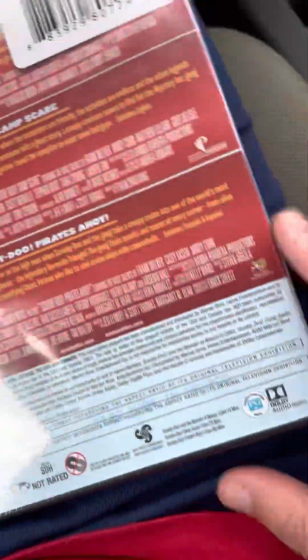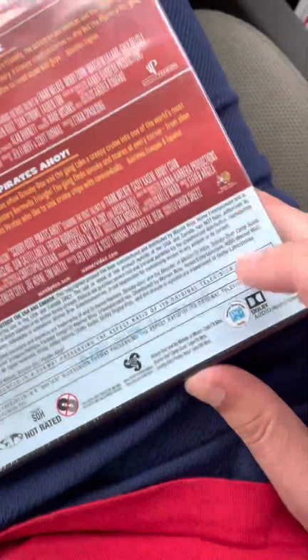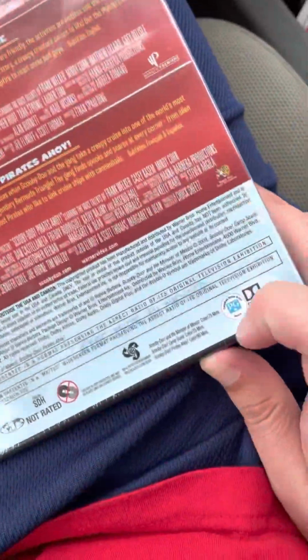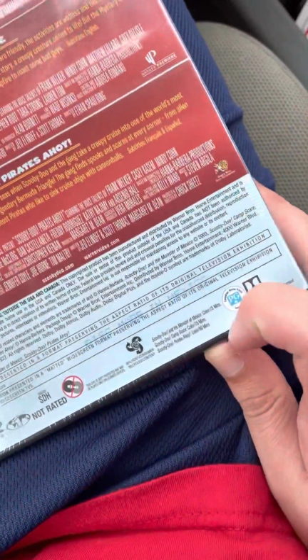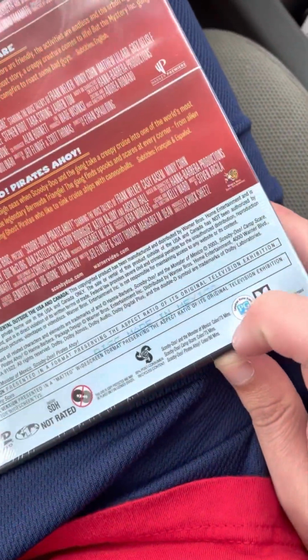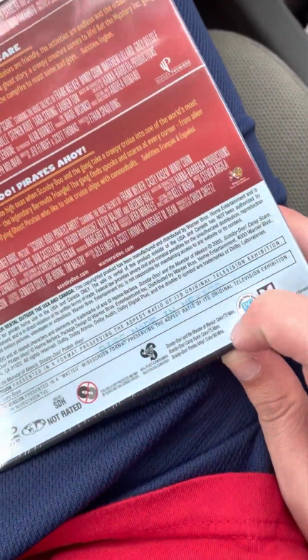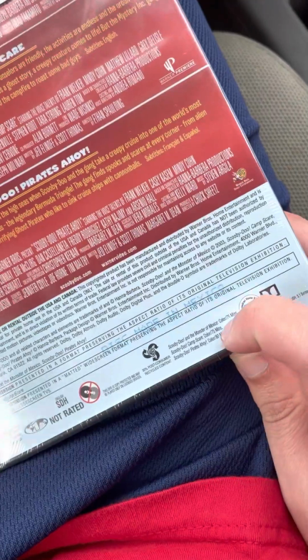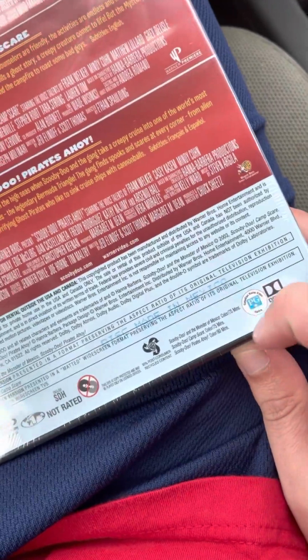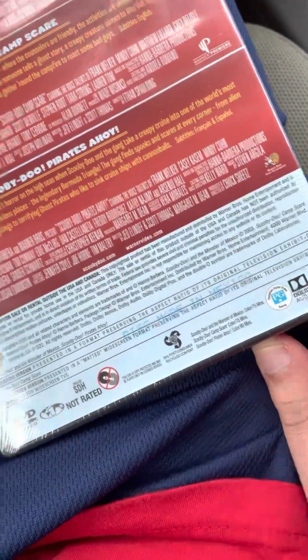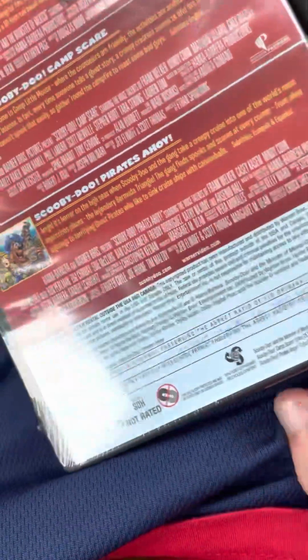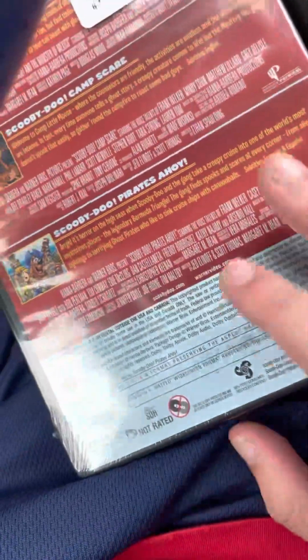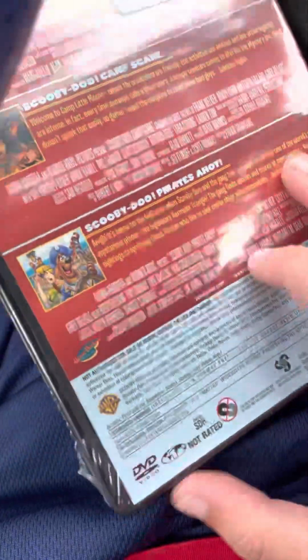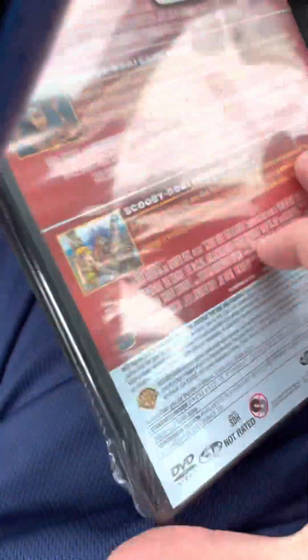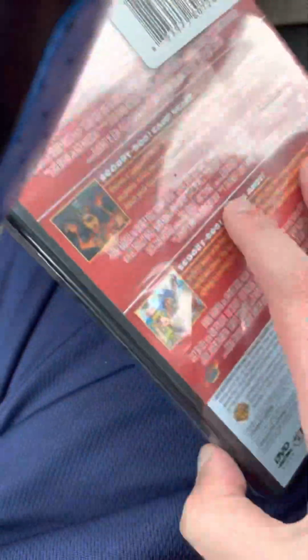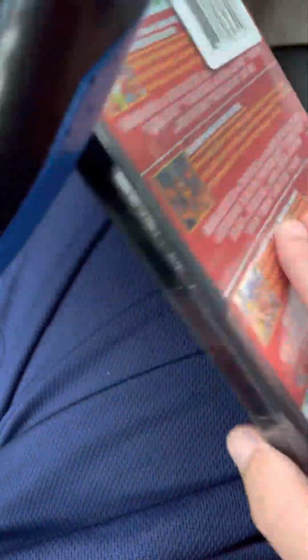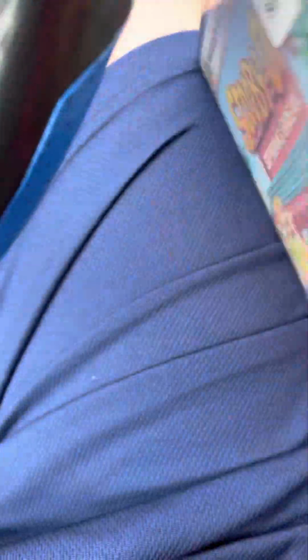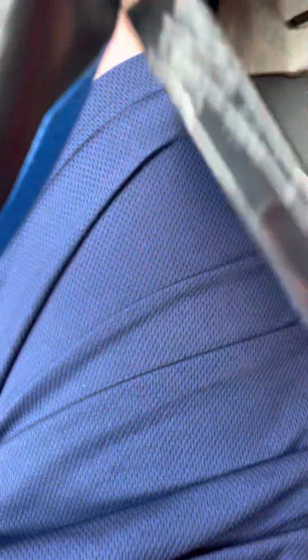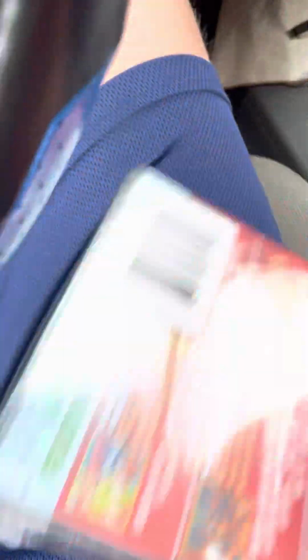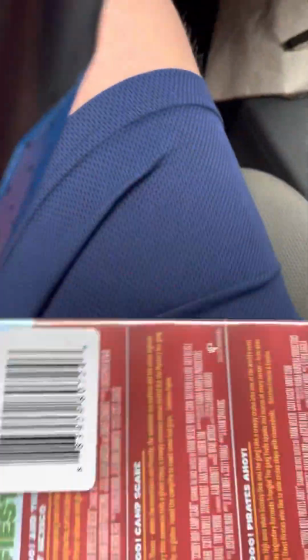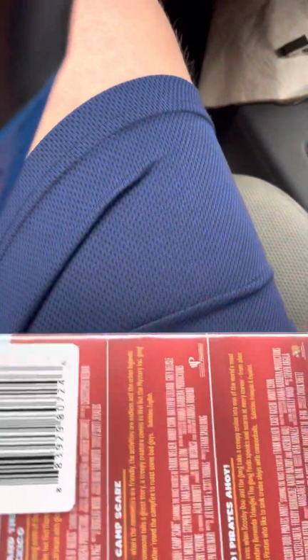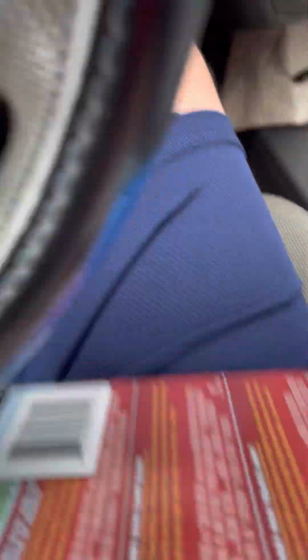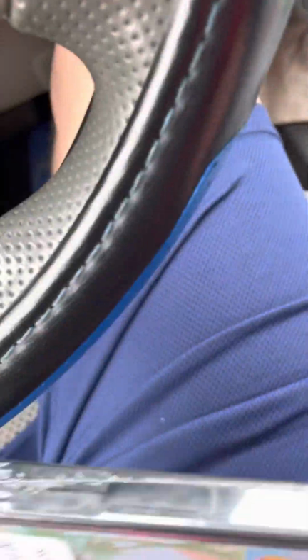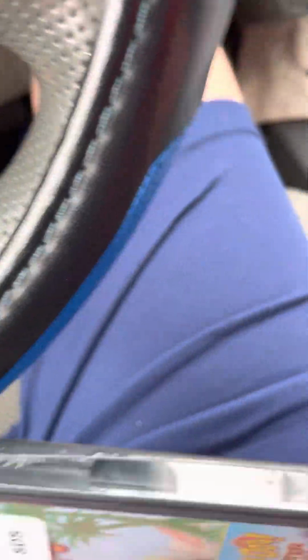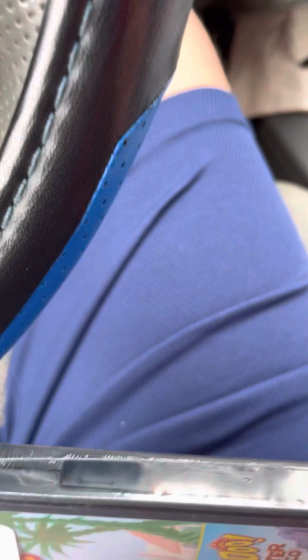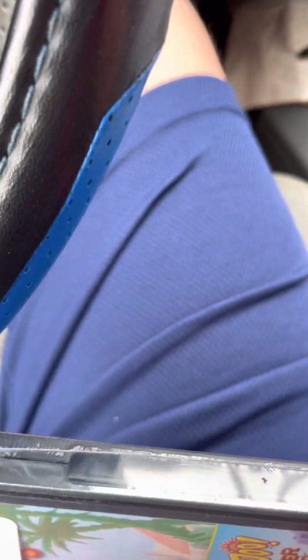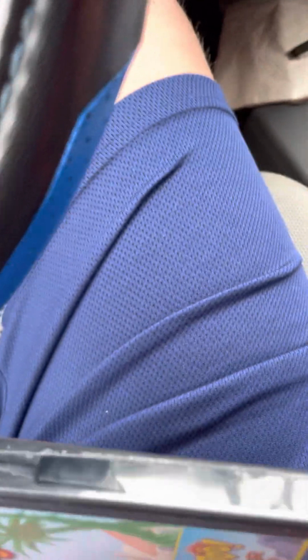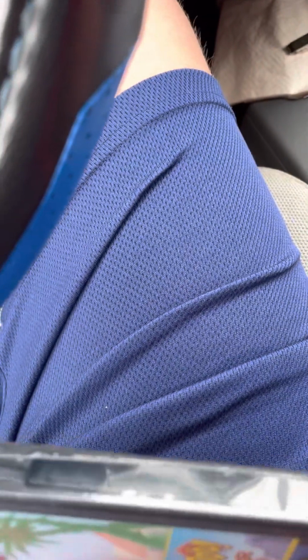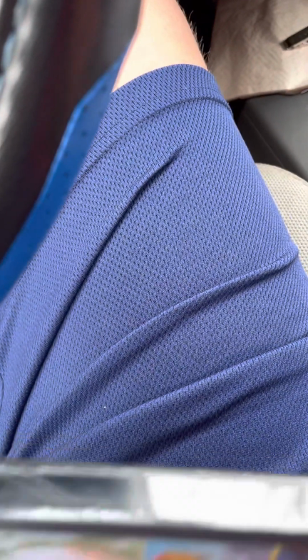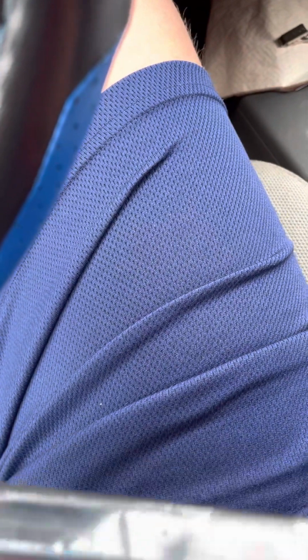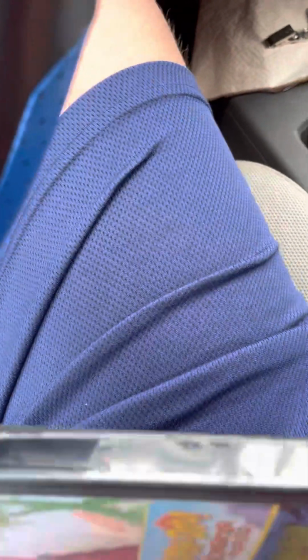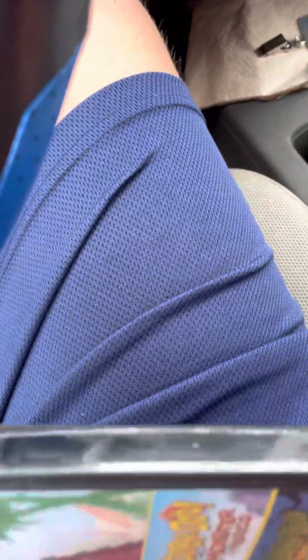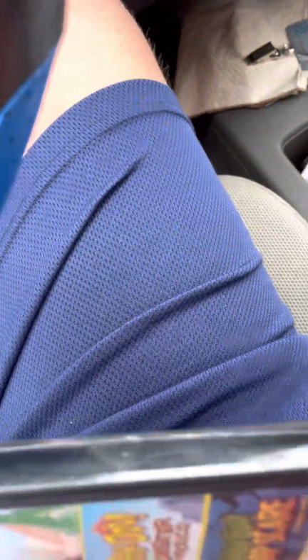And there are the run times there for each film. Got the tag there, a little barcode sticker.